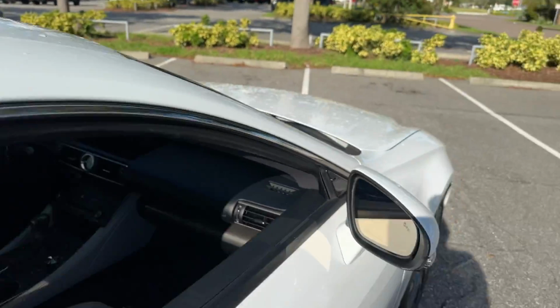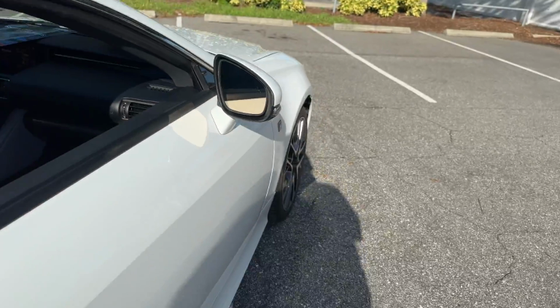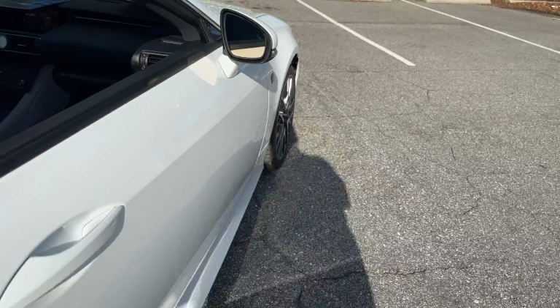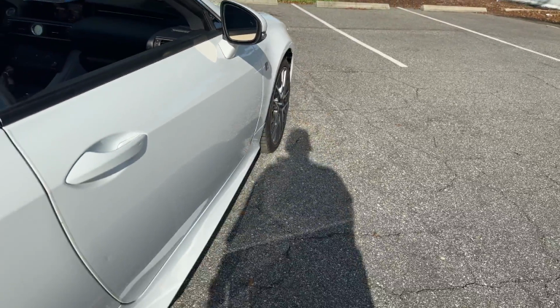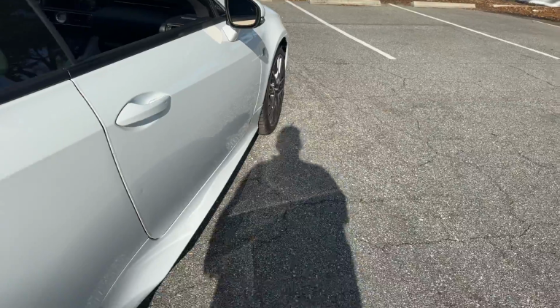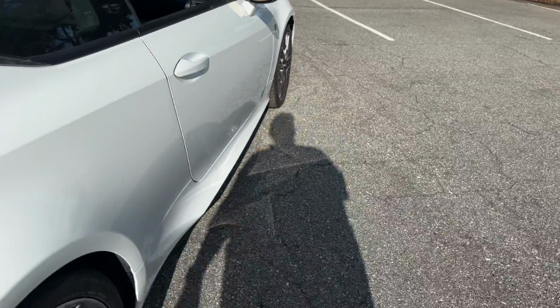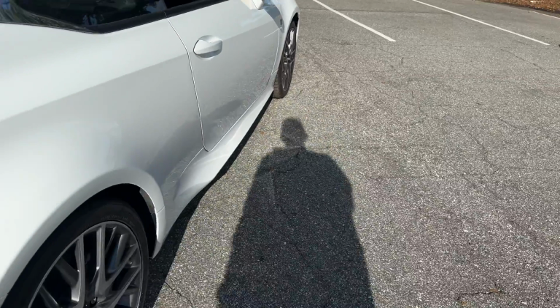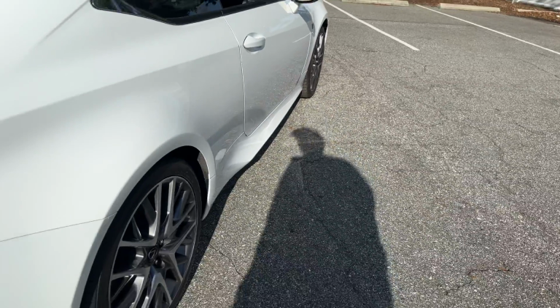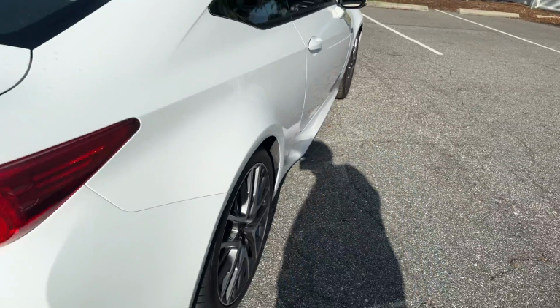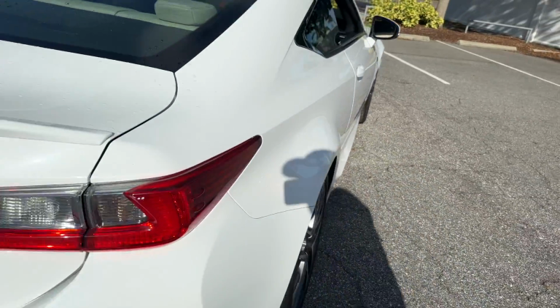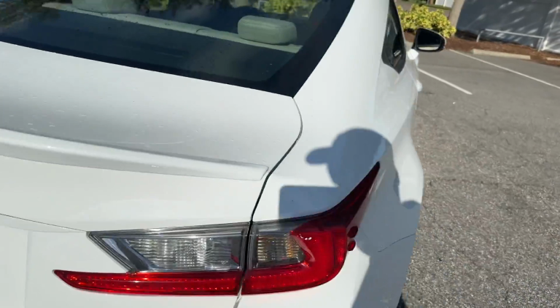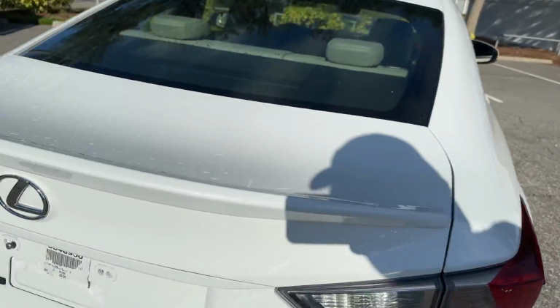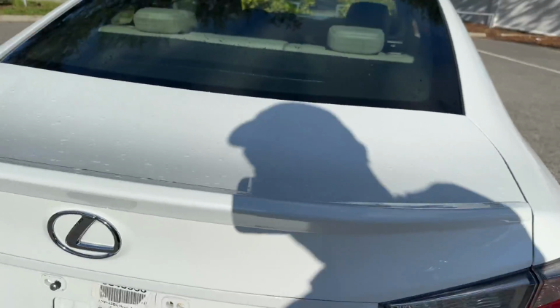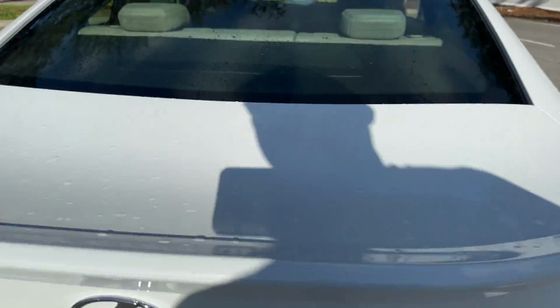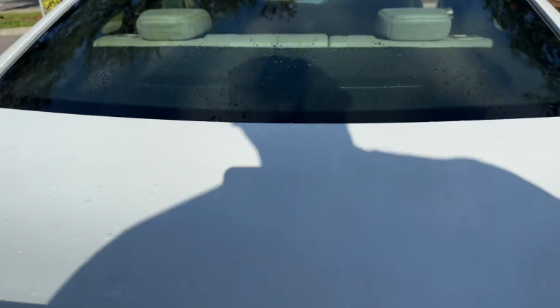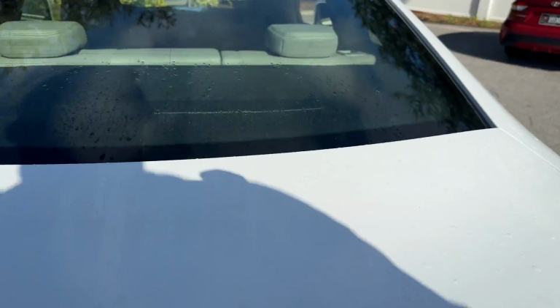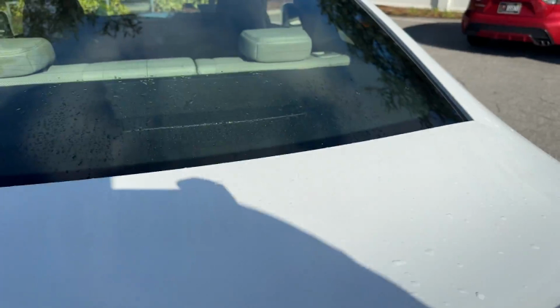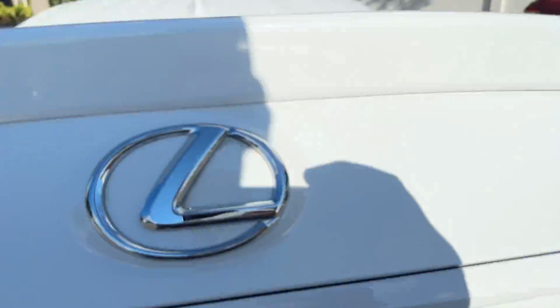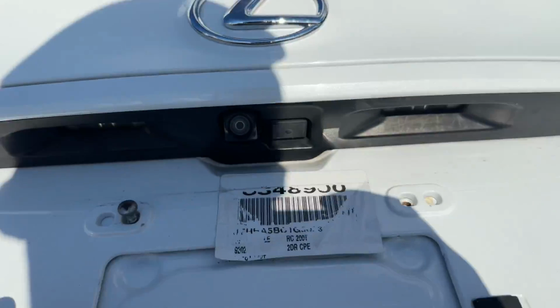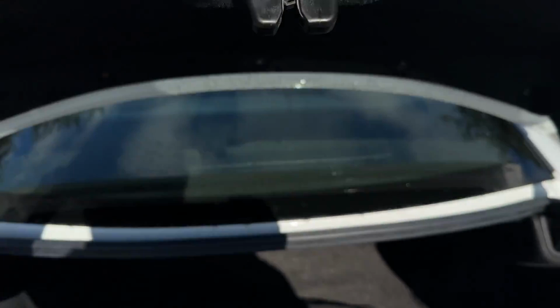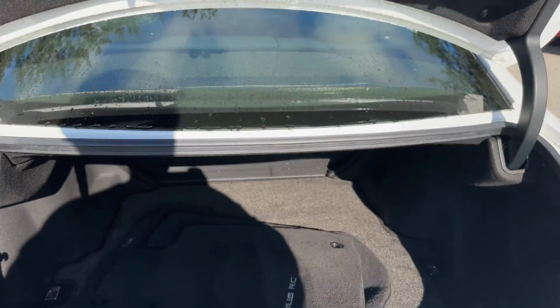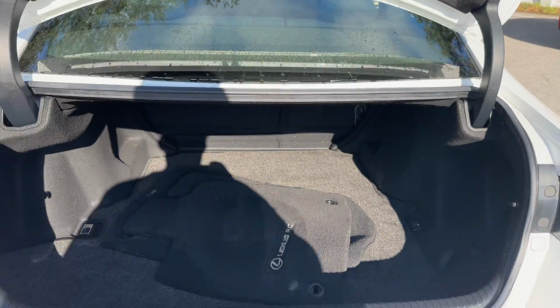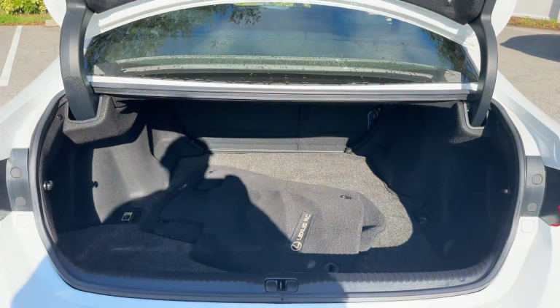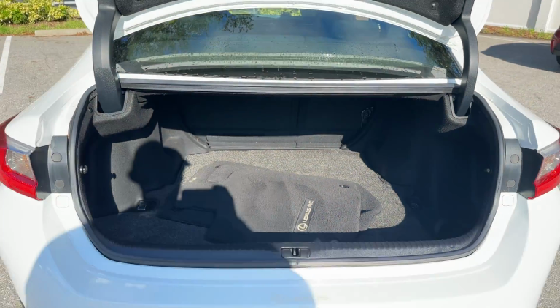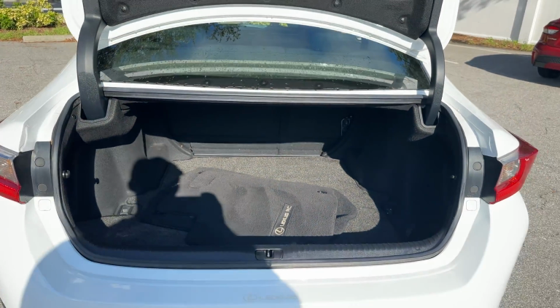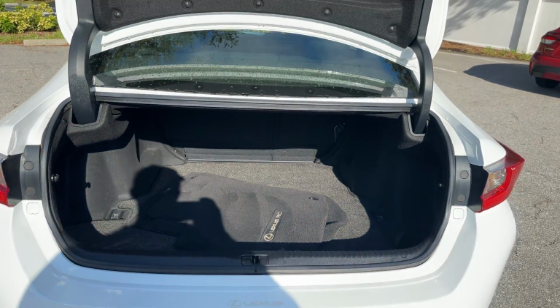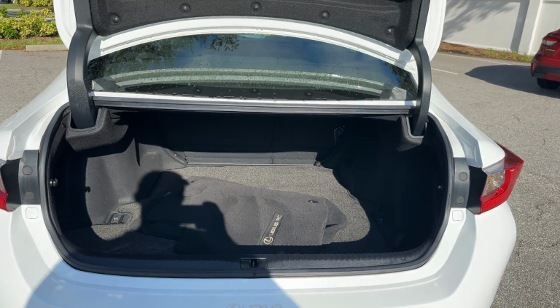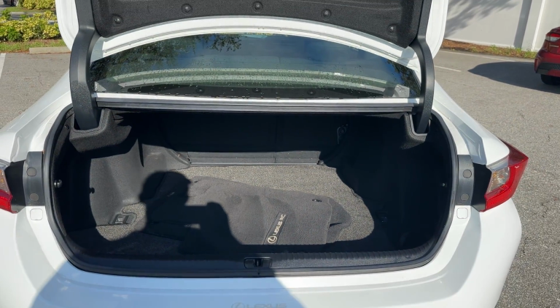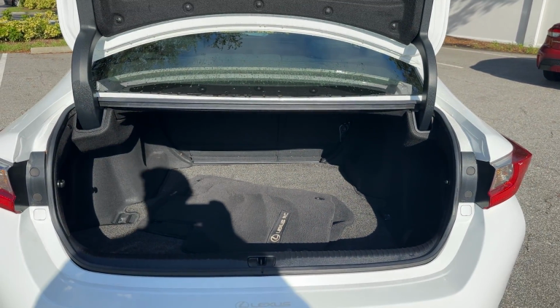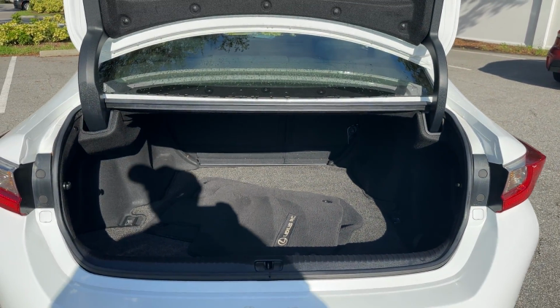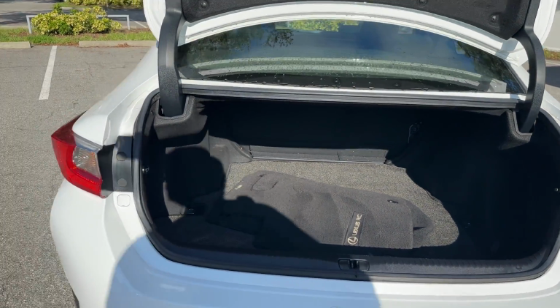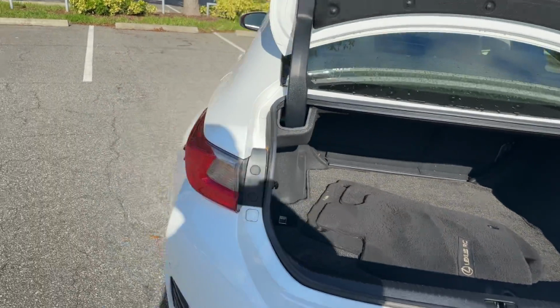Aluminum wheels, rear spoiler, backup sensors, backup camera. Here's a look at the trunk — the rear seats fold down for additional storage.